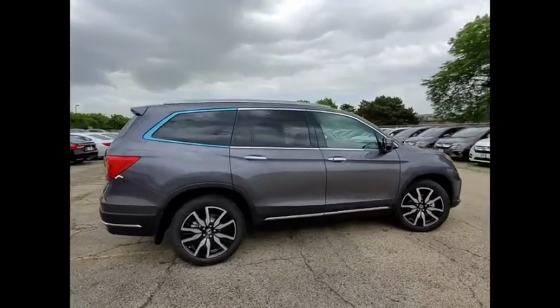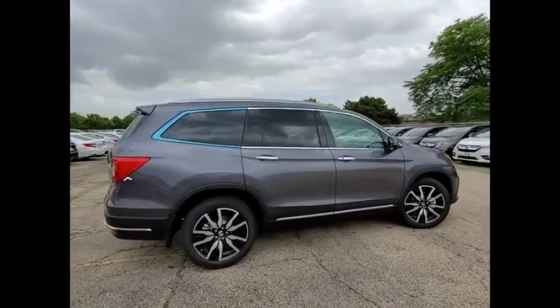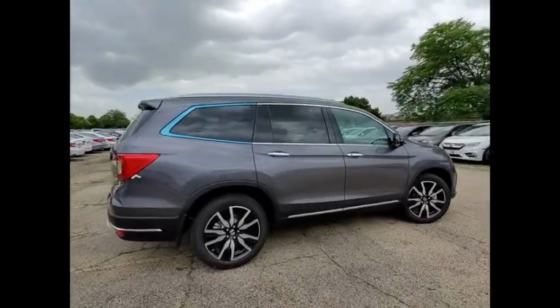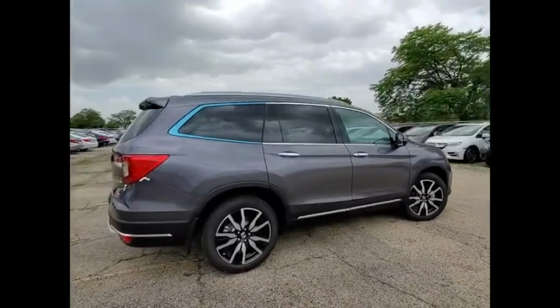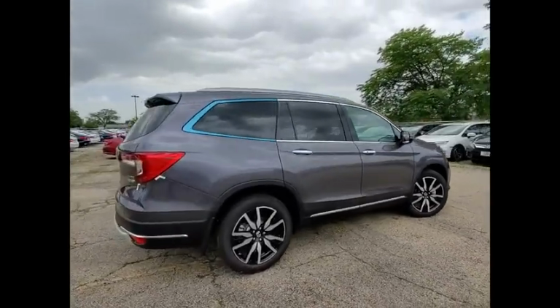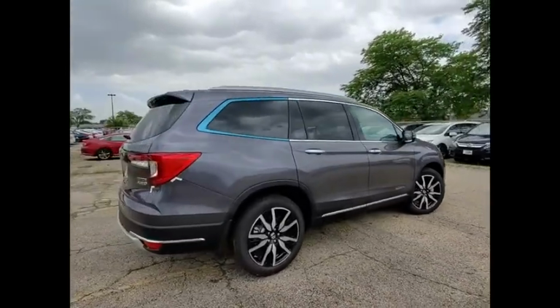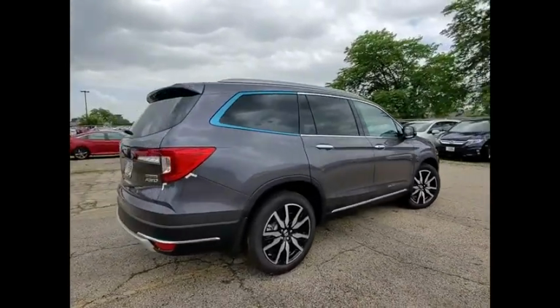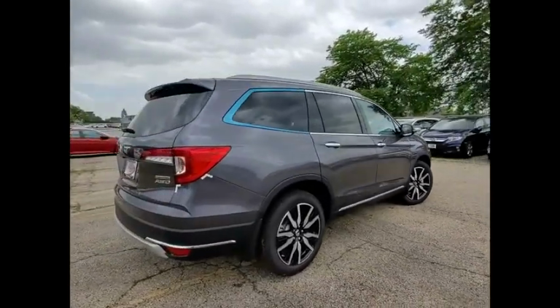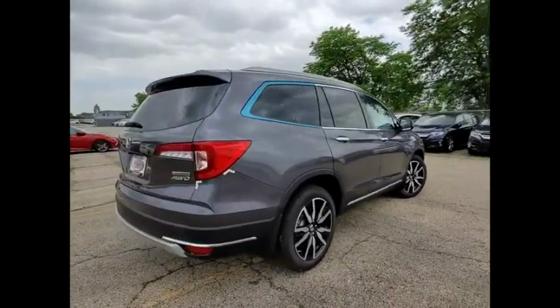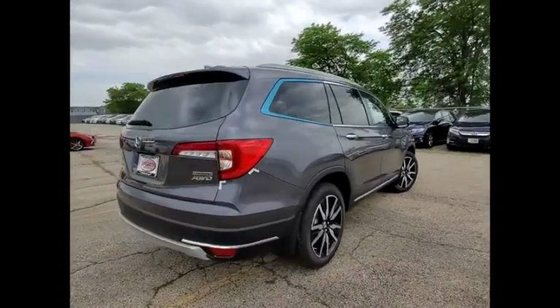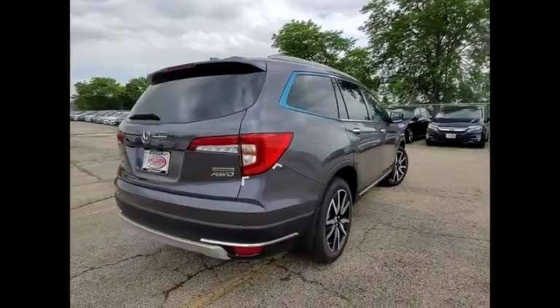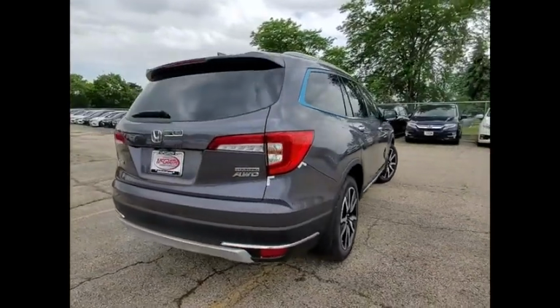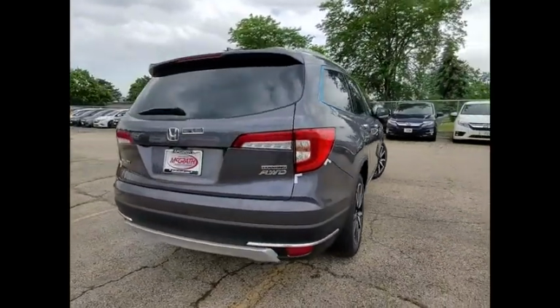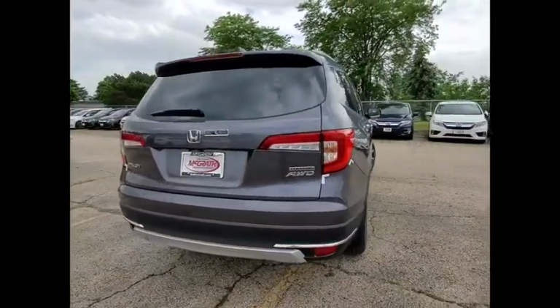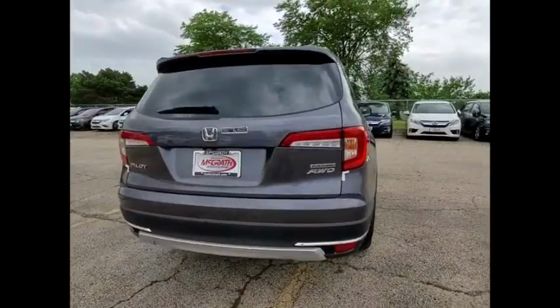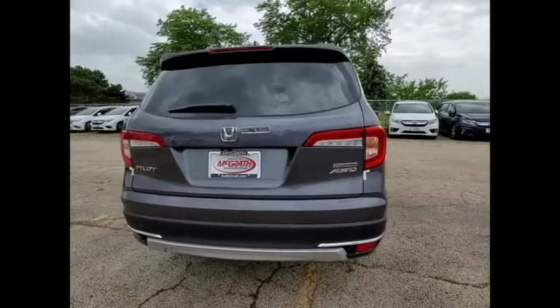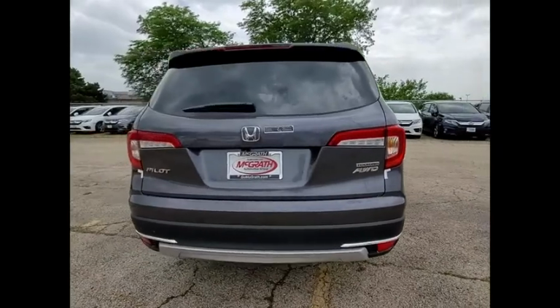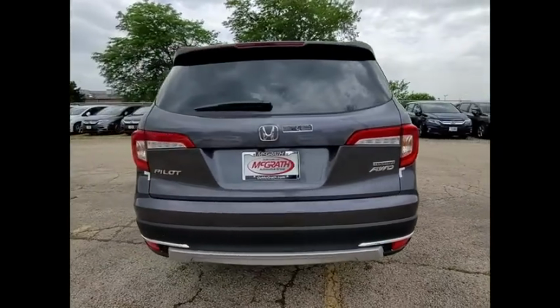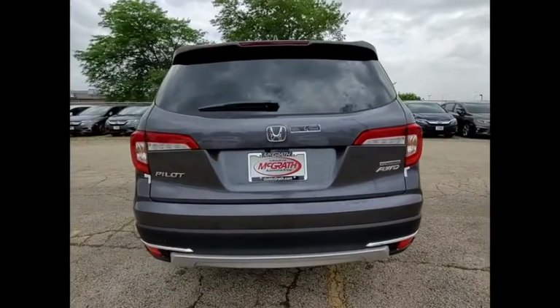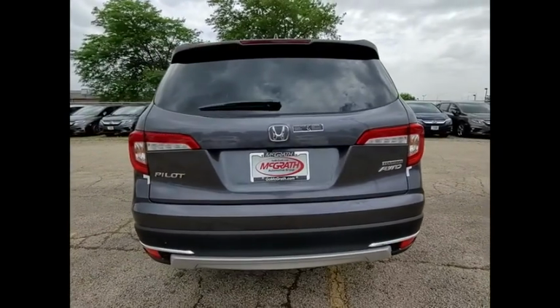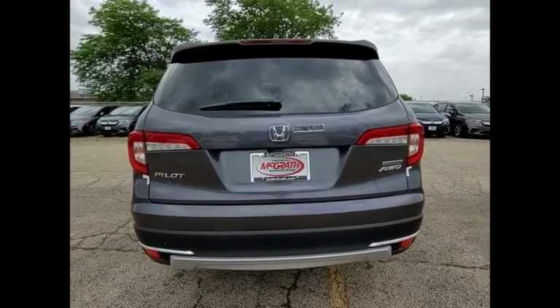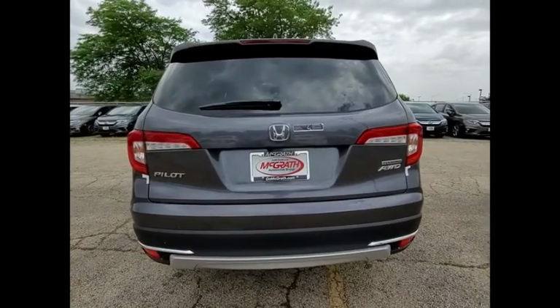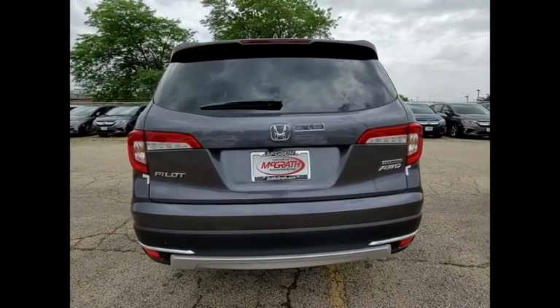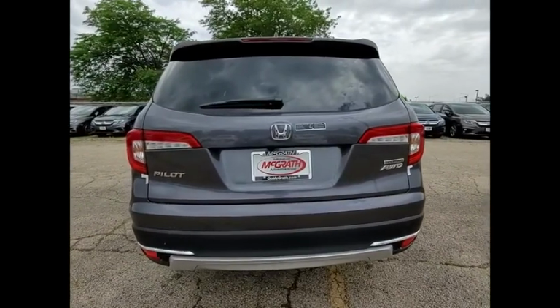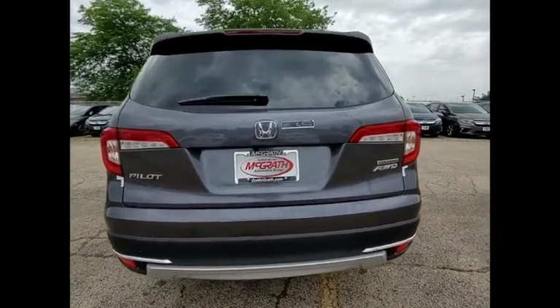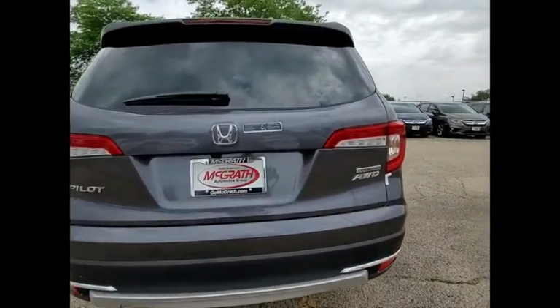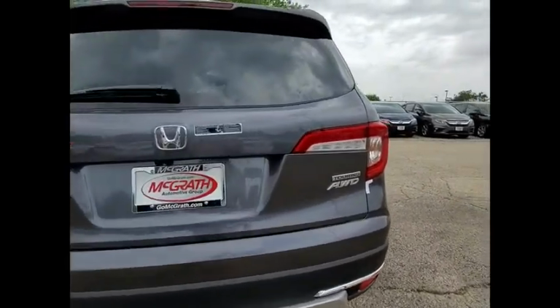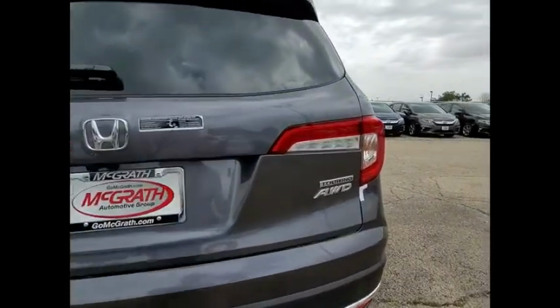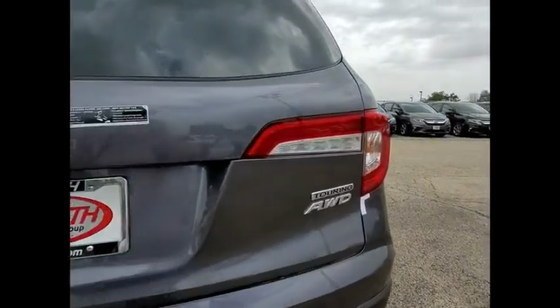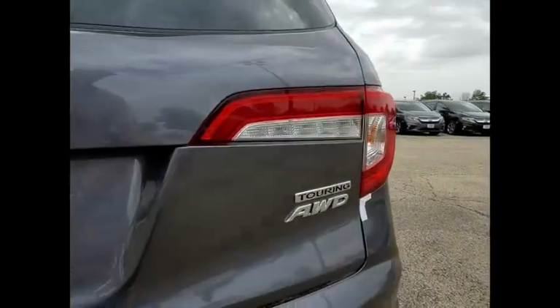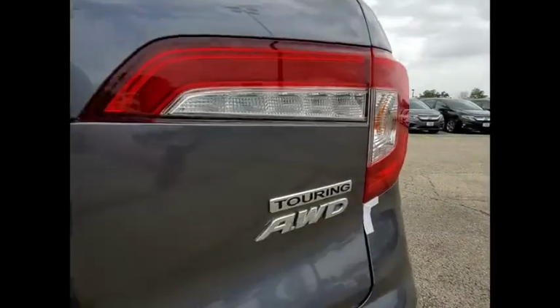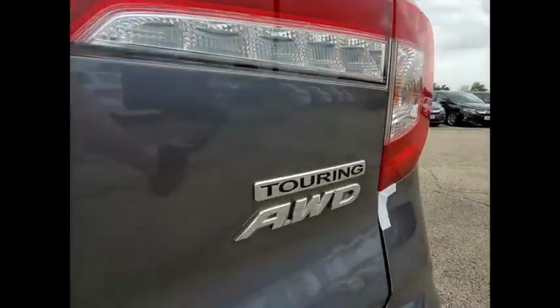This vehicle has less than 100 miles. Here are some of this vehicle's great options: tire pressure monitor, blind spot monitor, all wheel drive, heated mirrors.